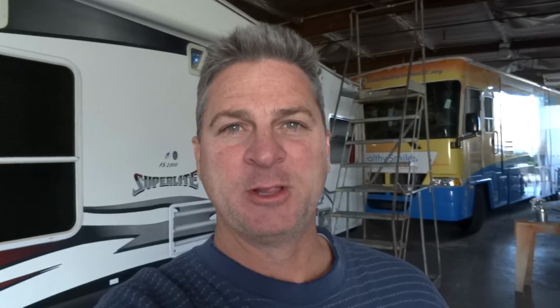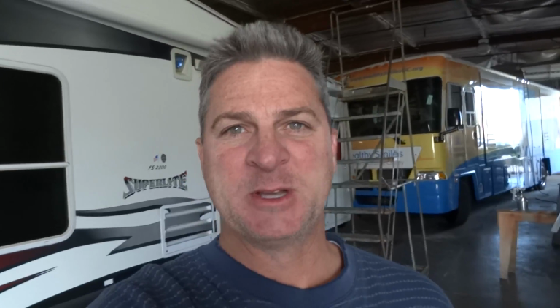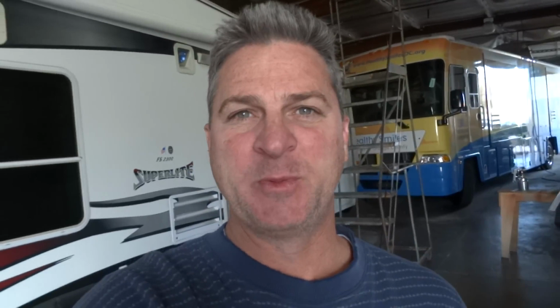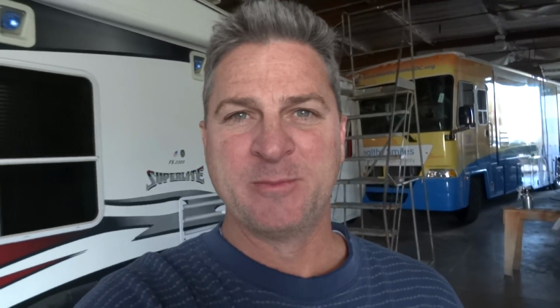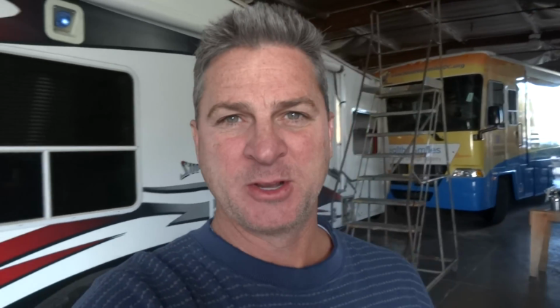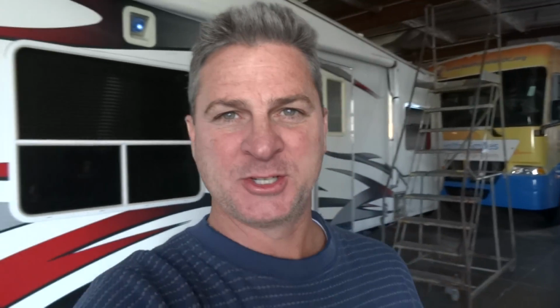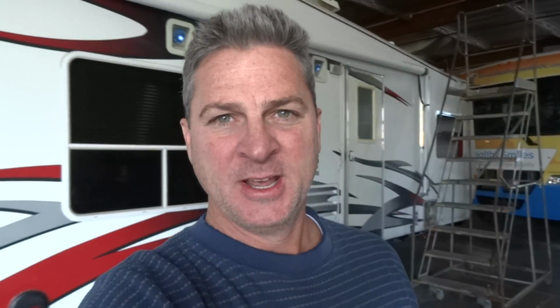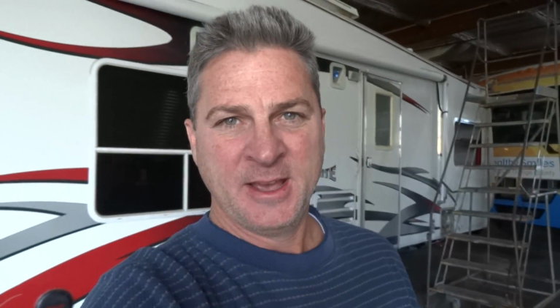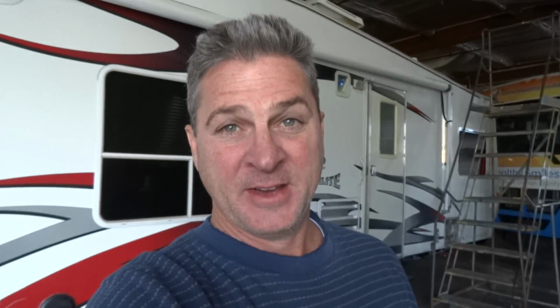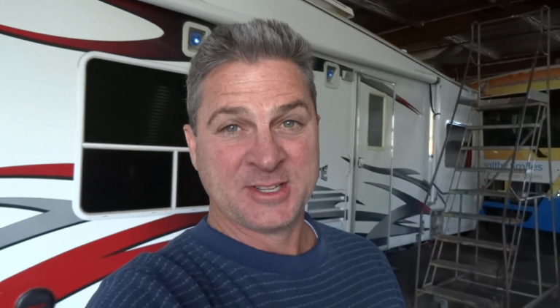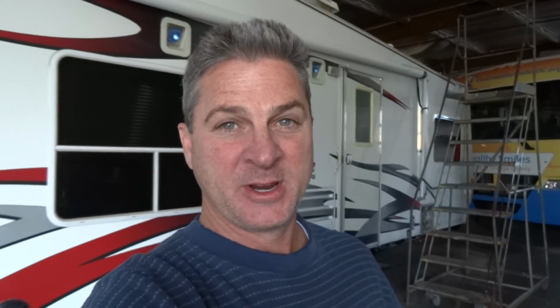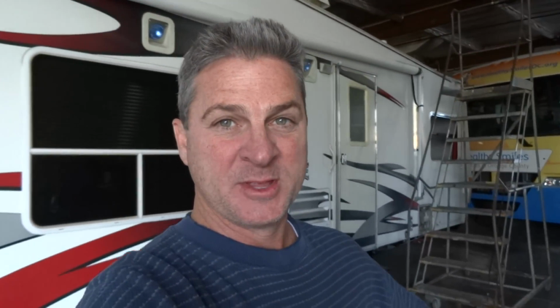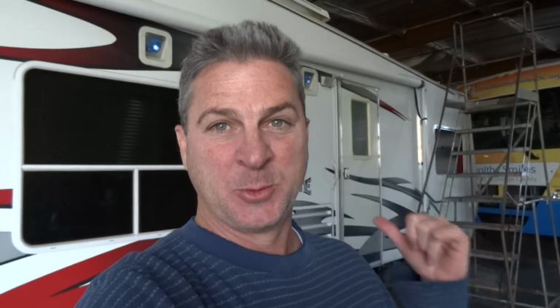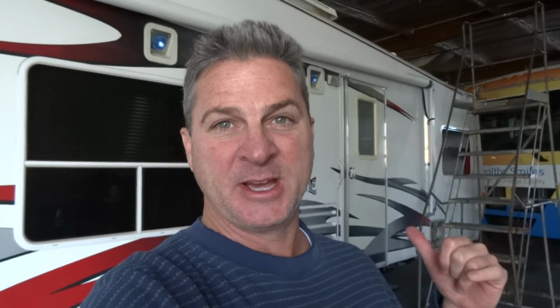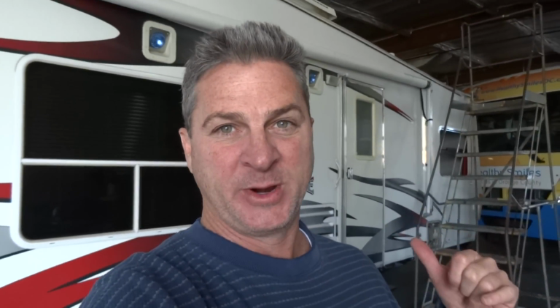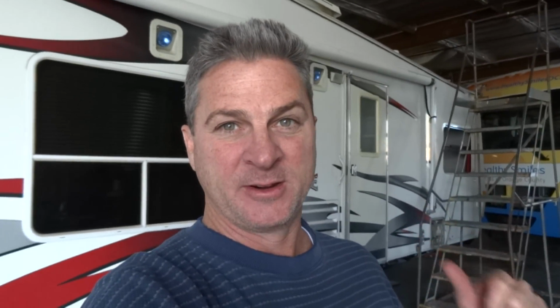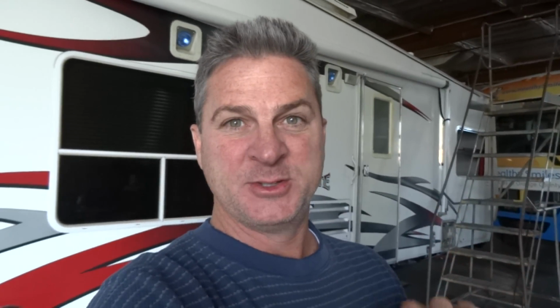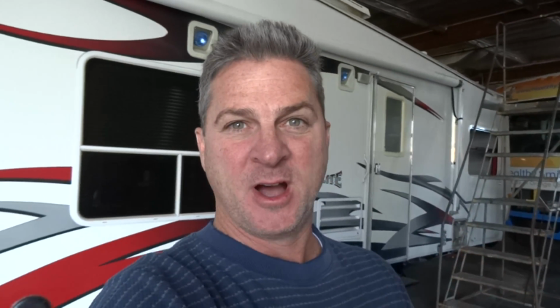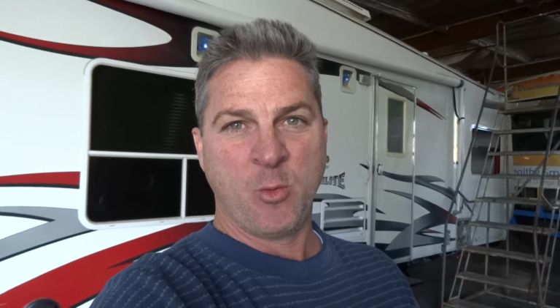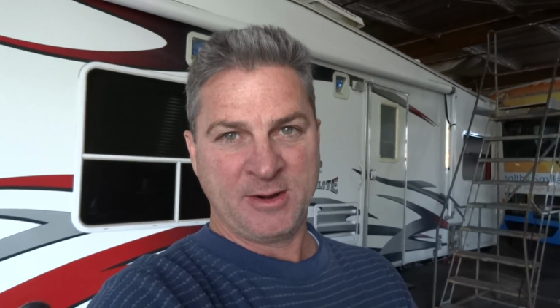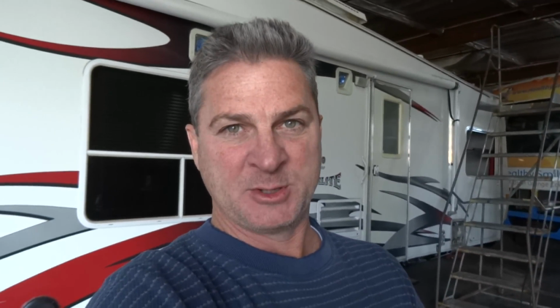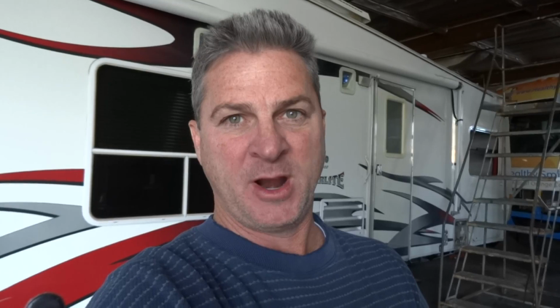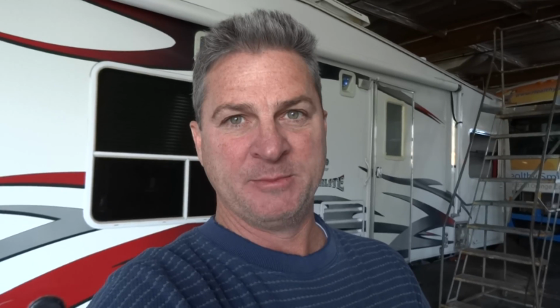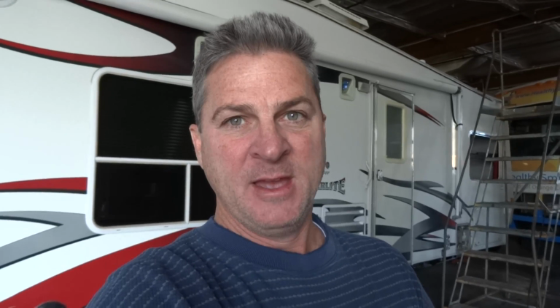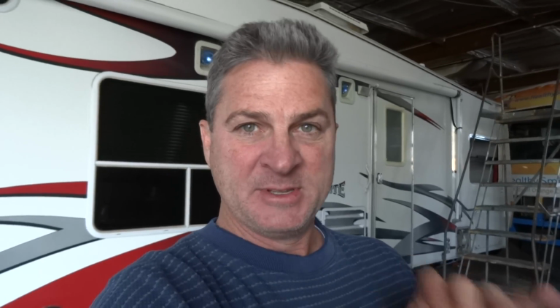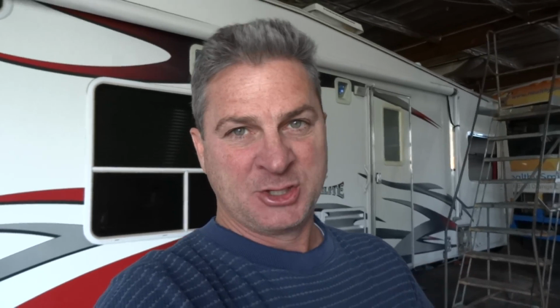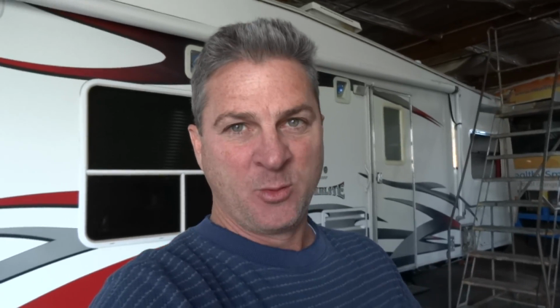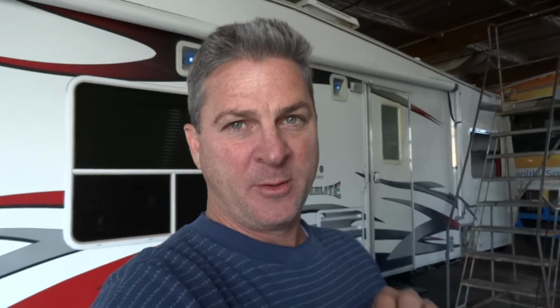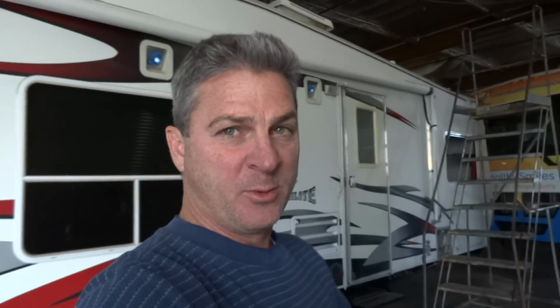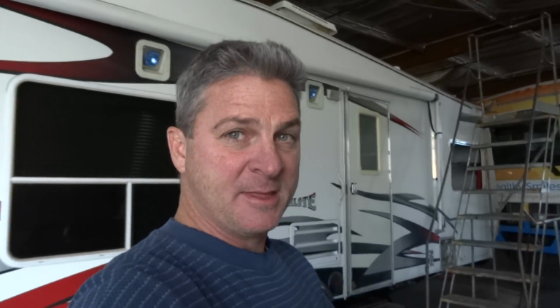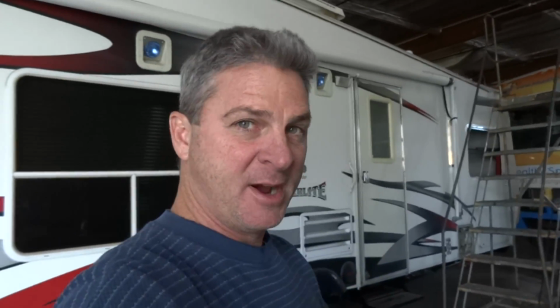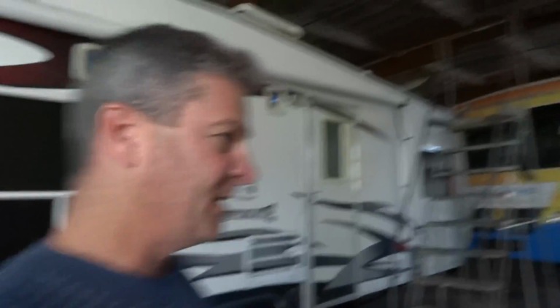Cory Loomis, Premier Motor Coach Innovations. We're here with a super light trailer, an all-too-common water damage problem. I'm going to show you where we're at in the process.